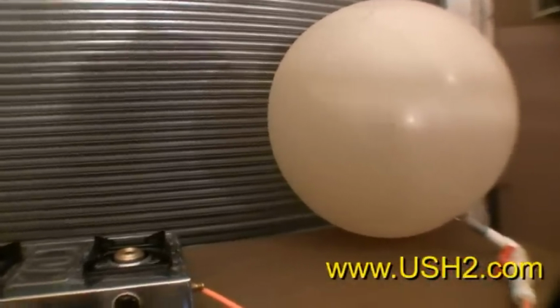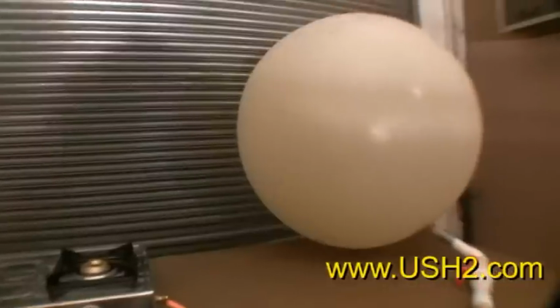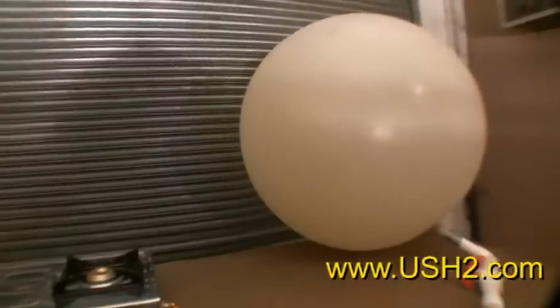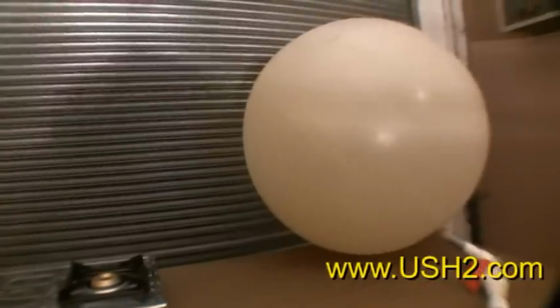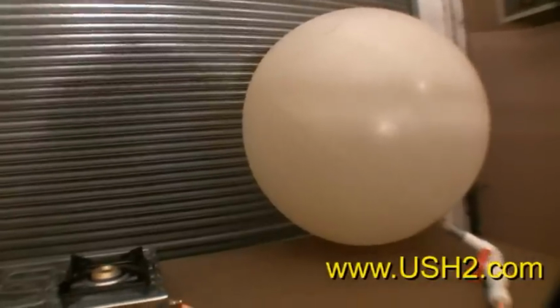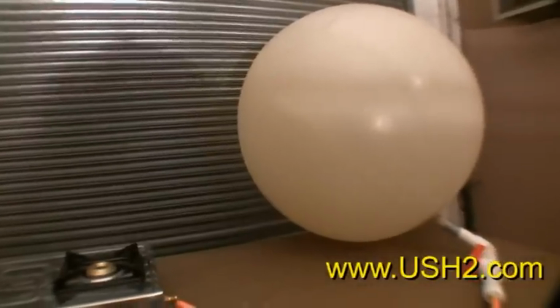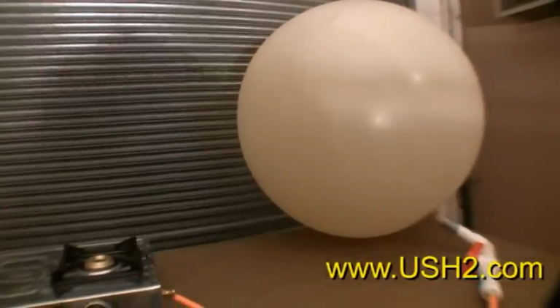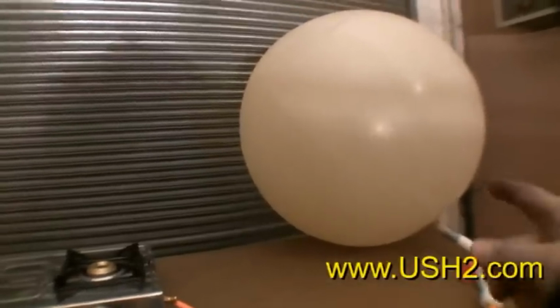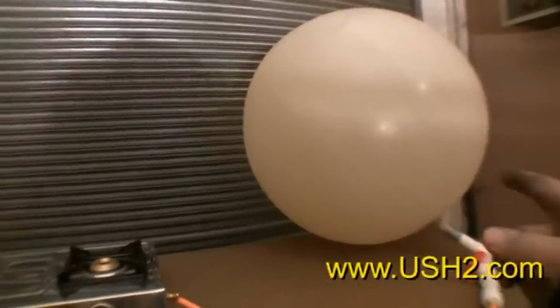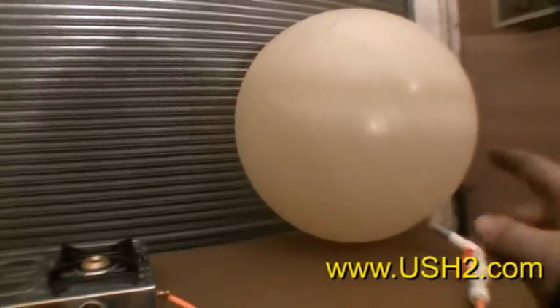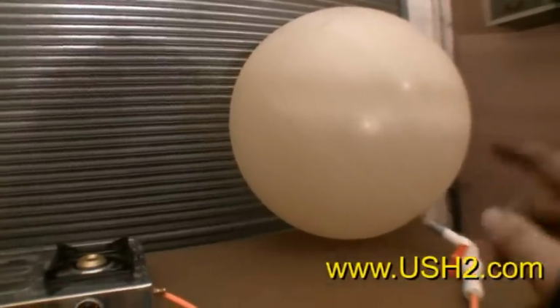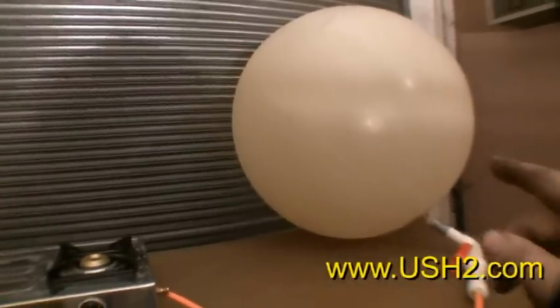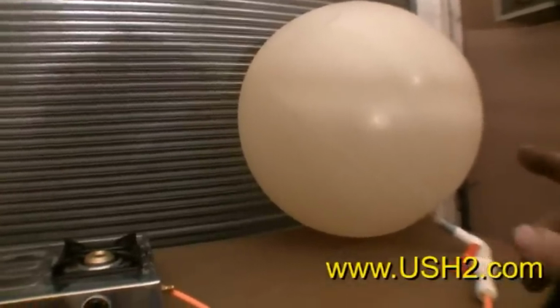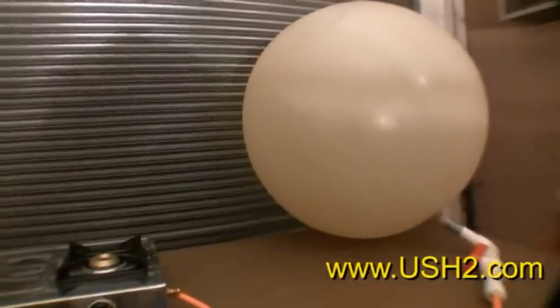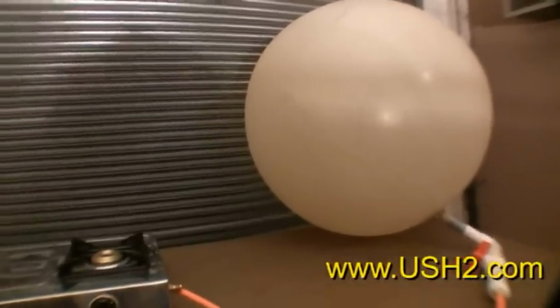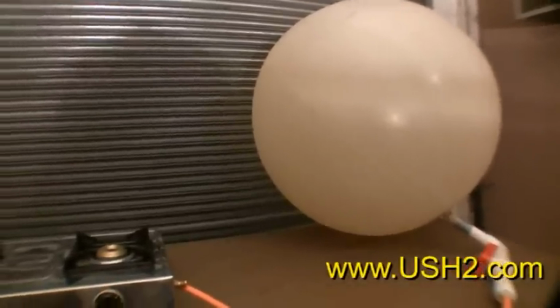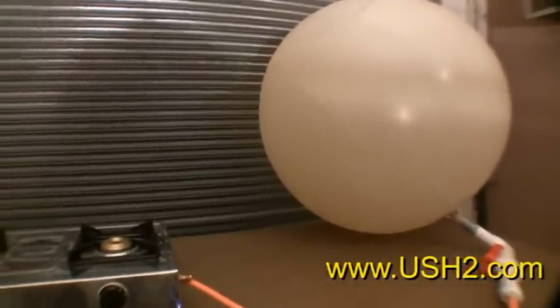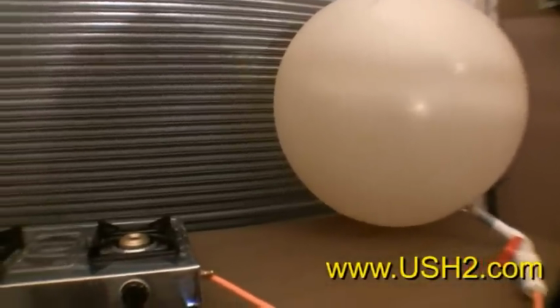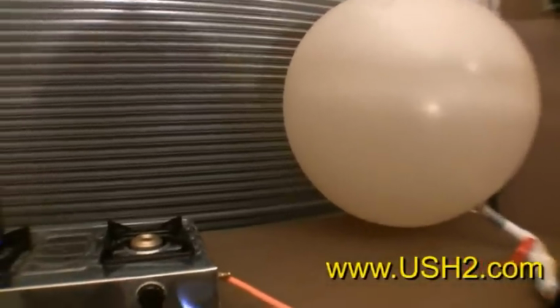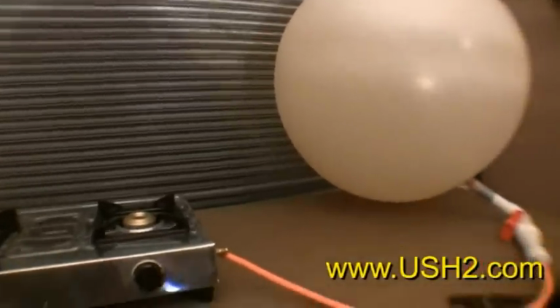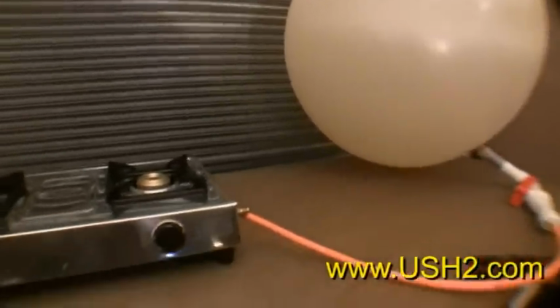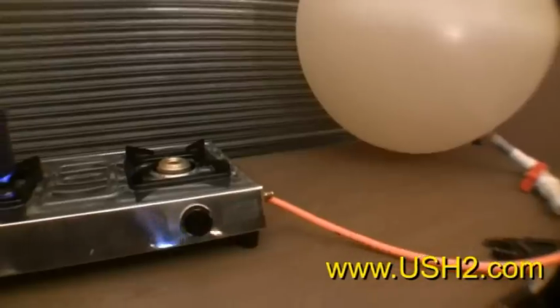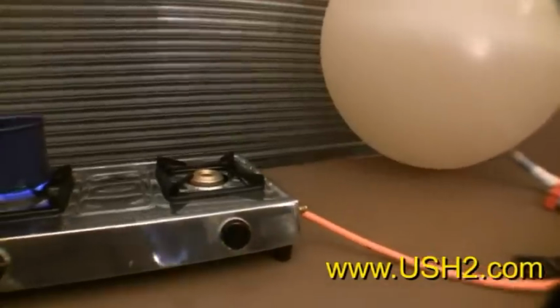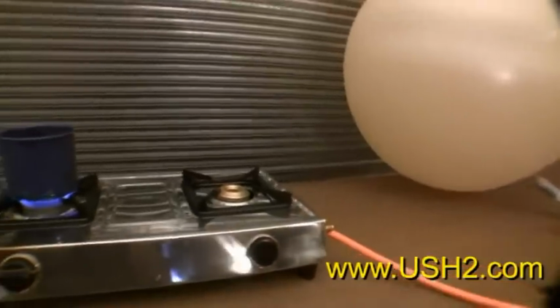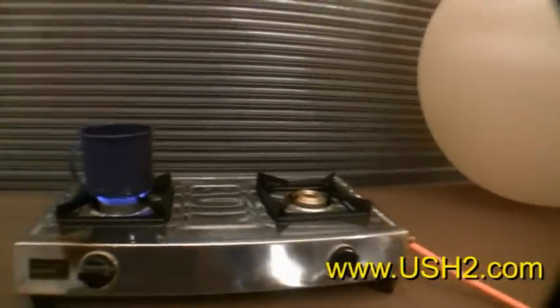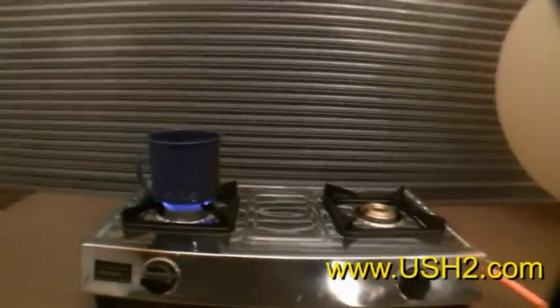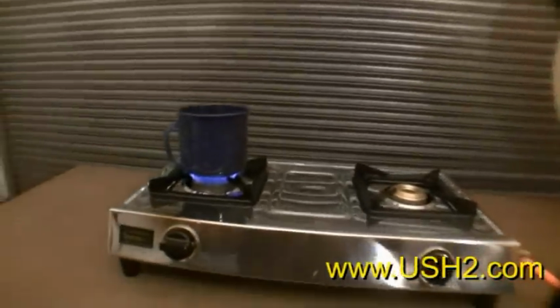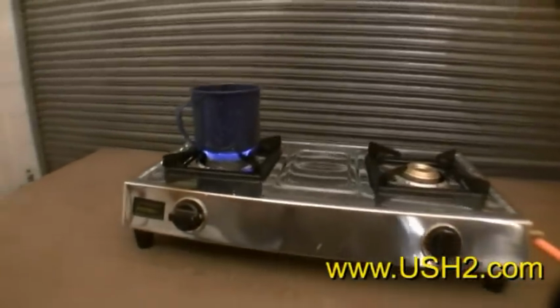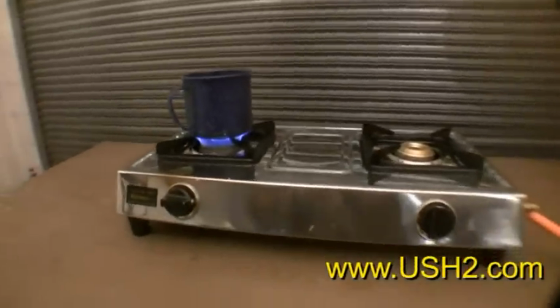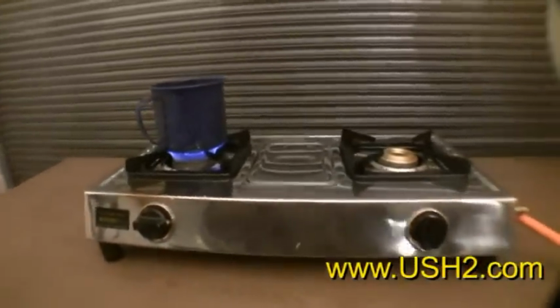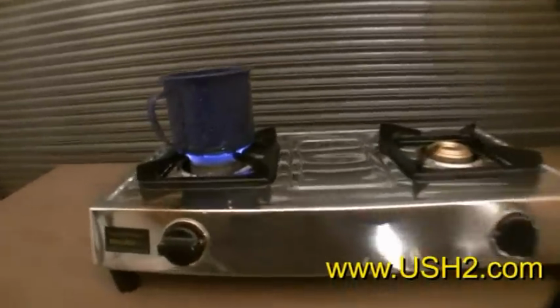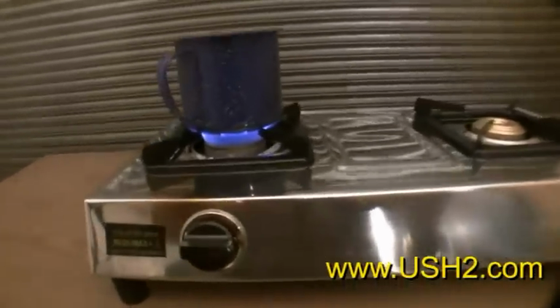This is a $2 latex weather balloon. The other one you saw was $5 — this one's cheaper. But it doesn't have to be a latex weather balloon; it can be a lot of different things.